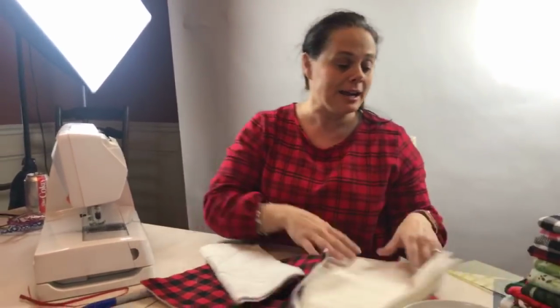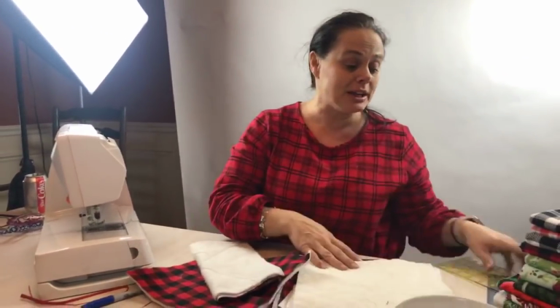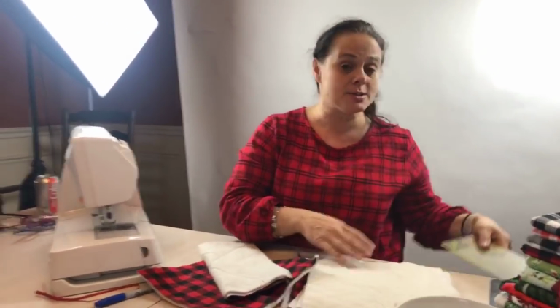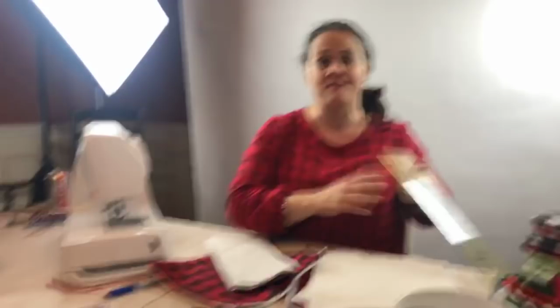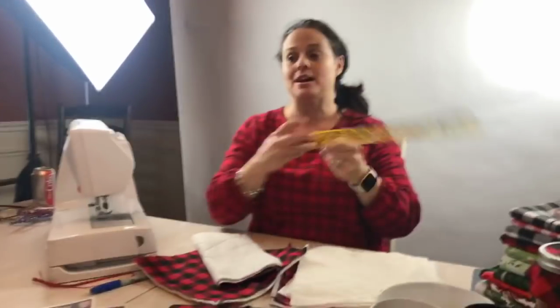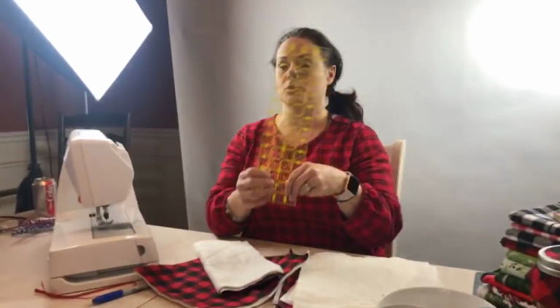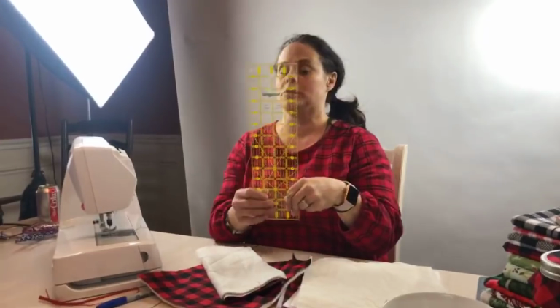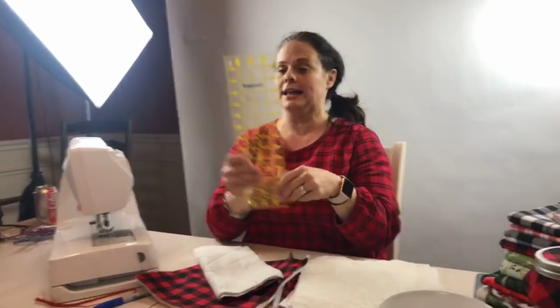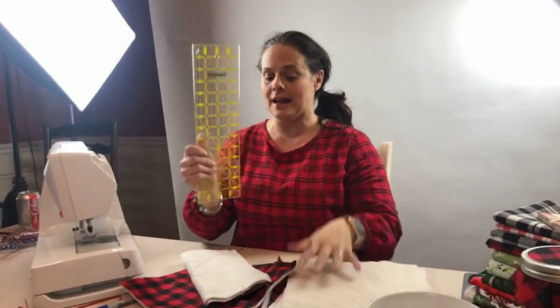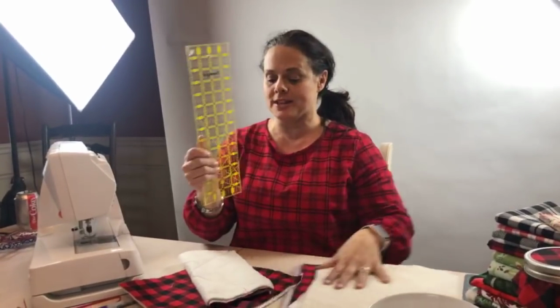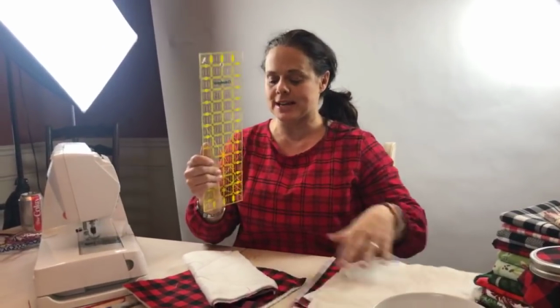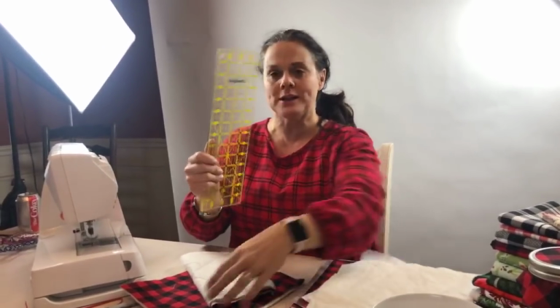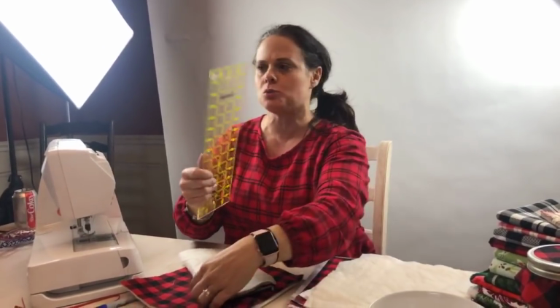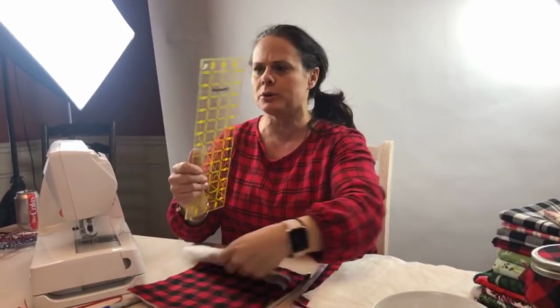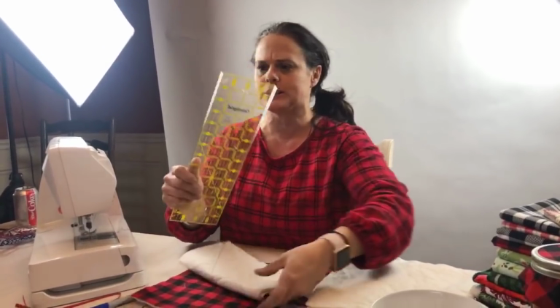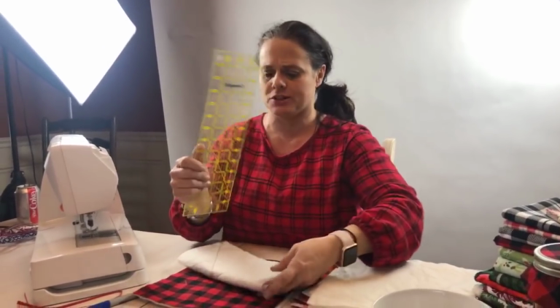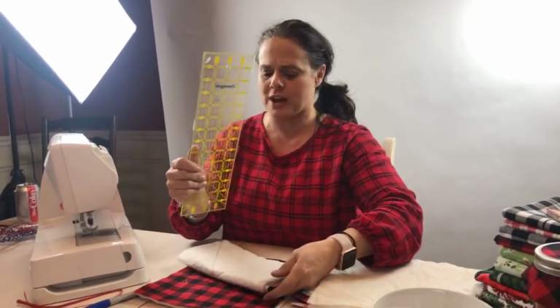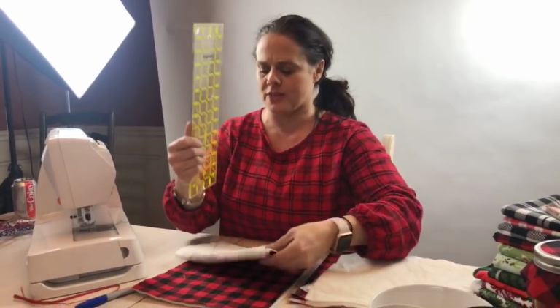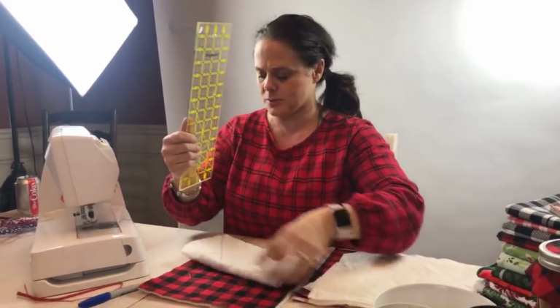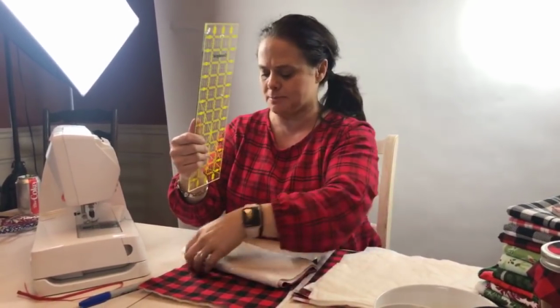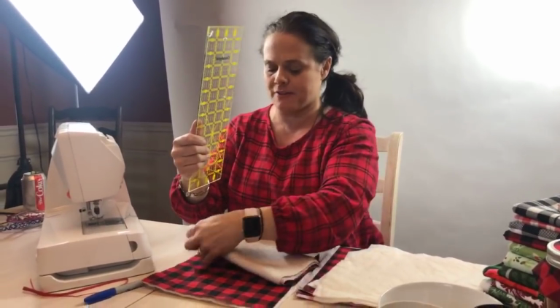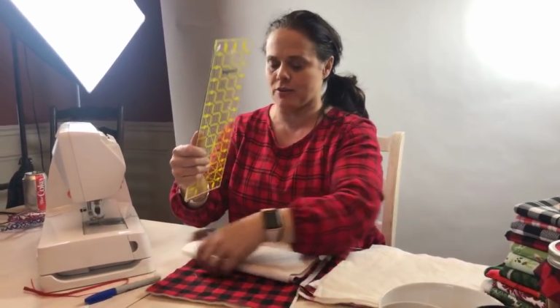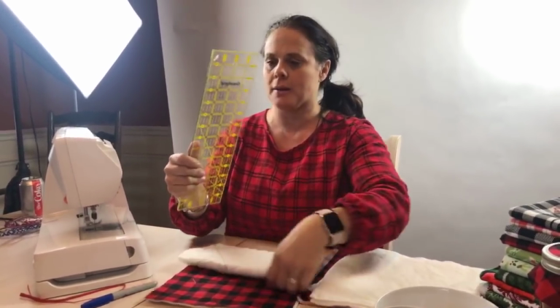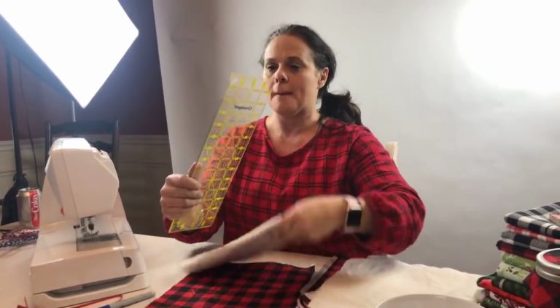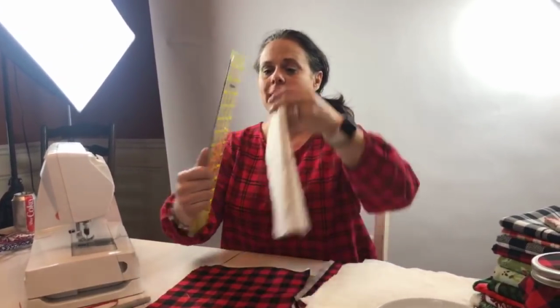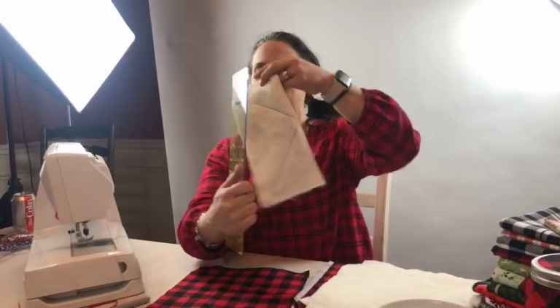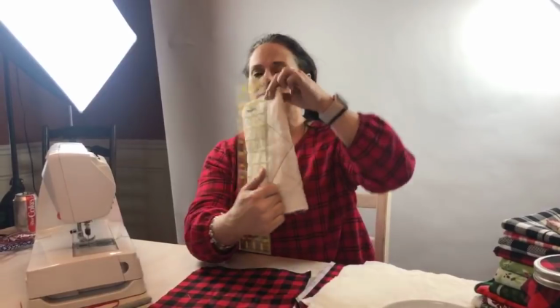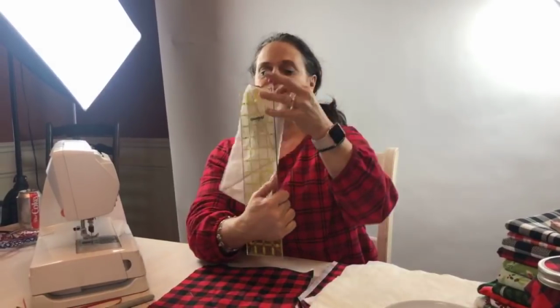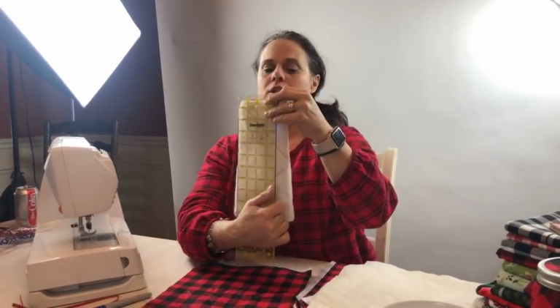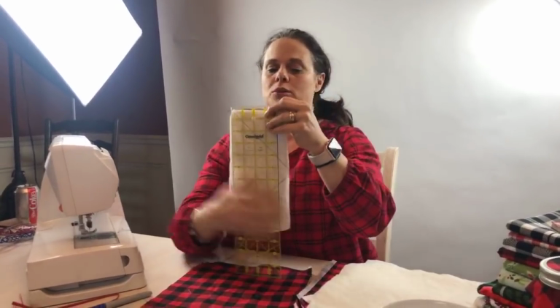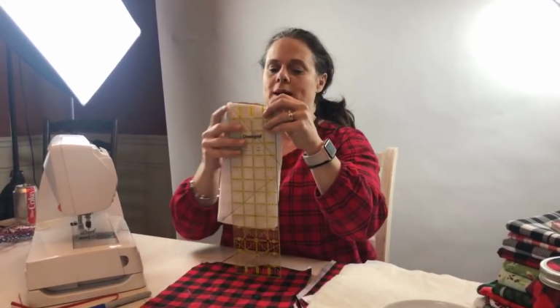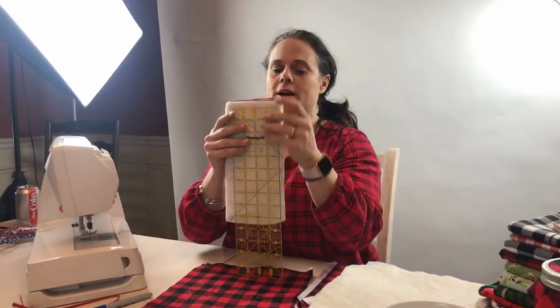I am going to use my favorite ruler — I love this size. Kim from Australia — too fun!